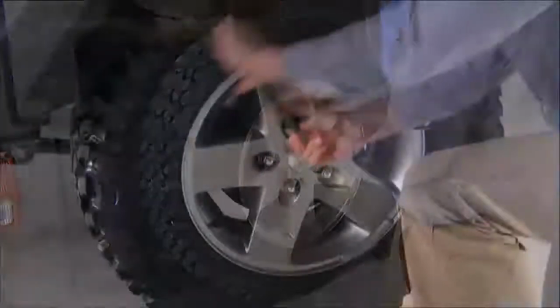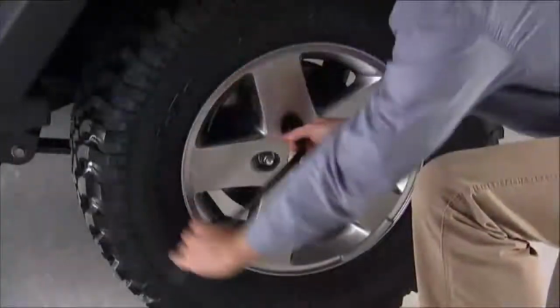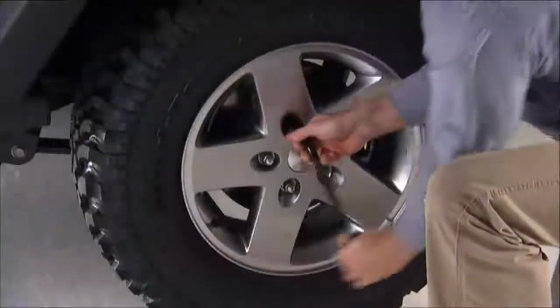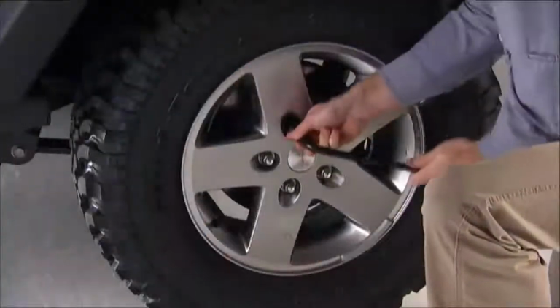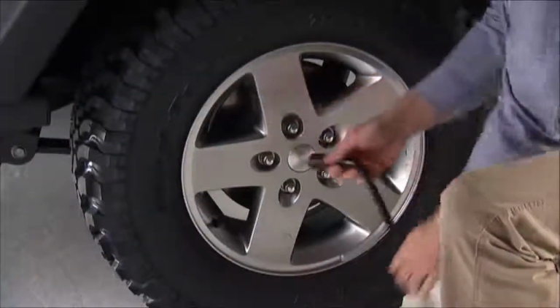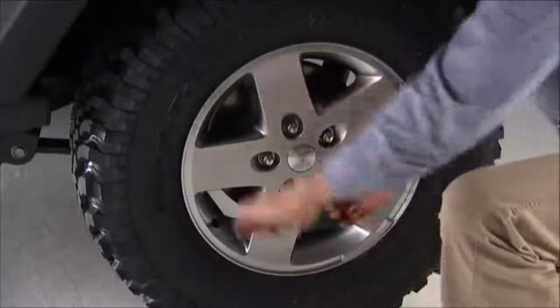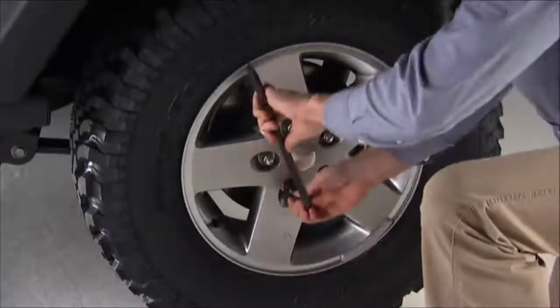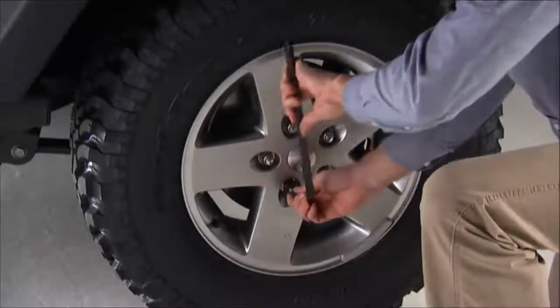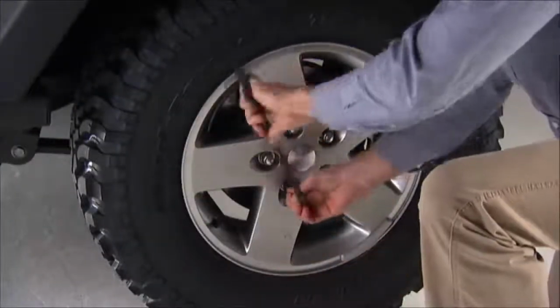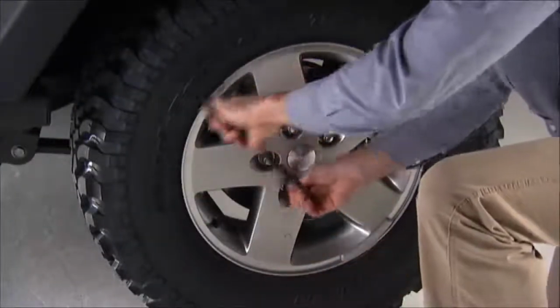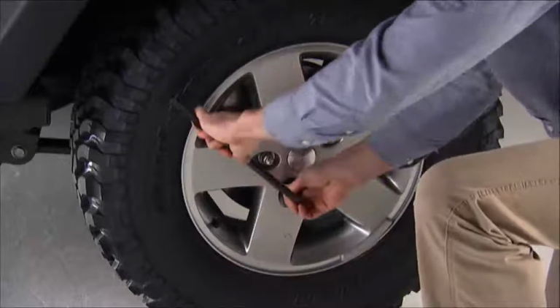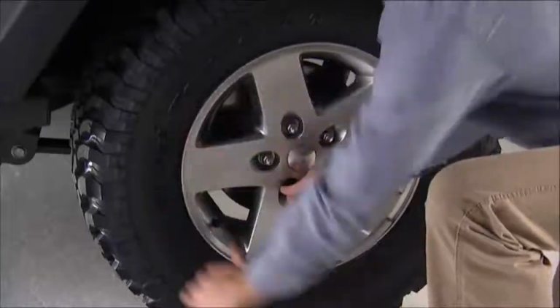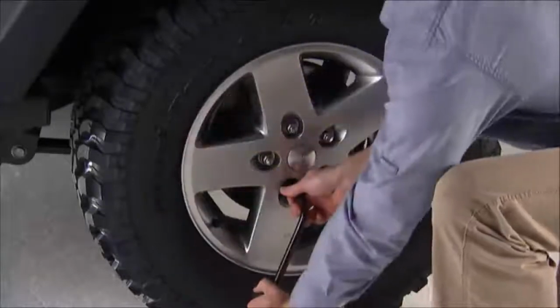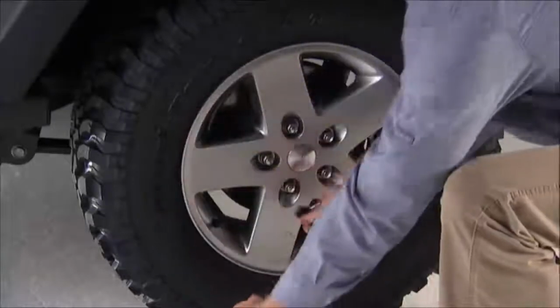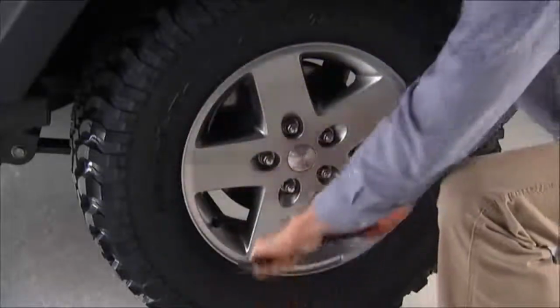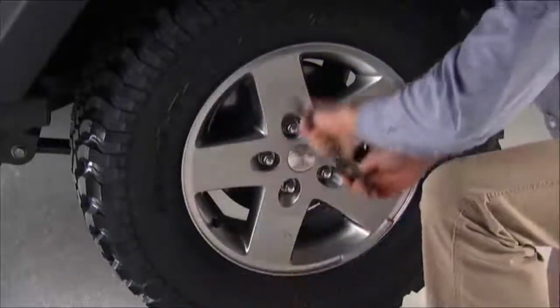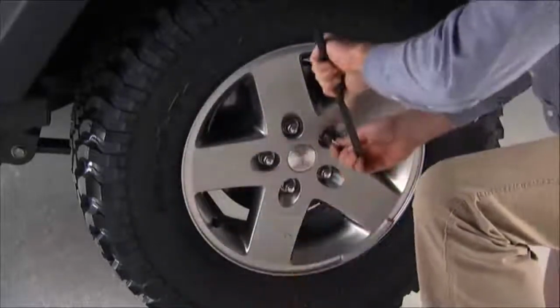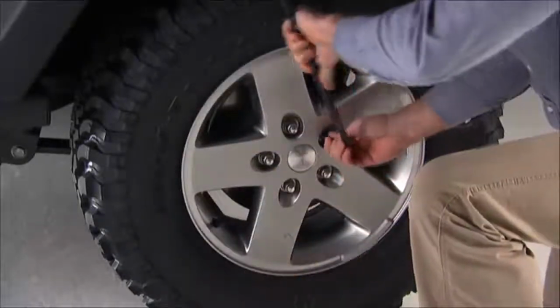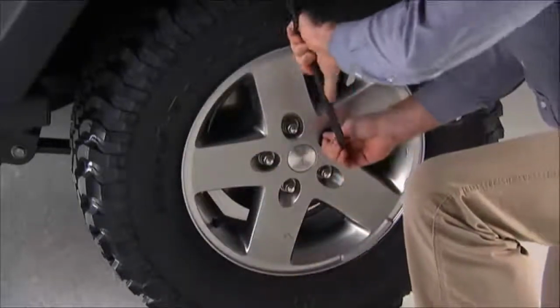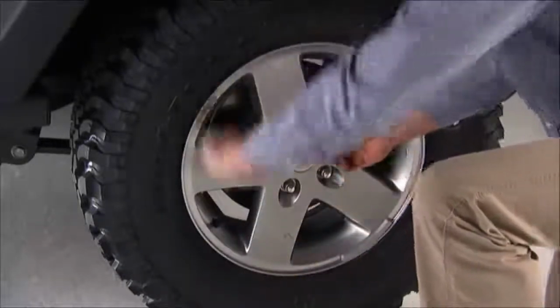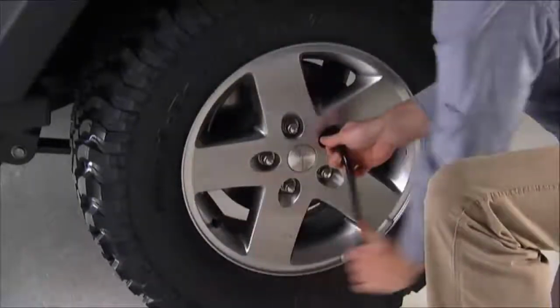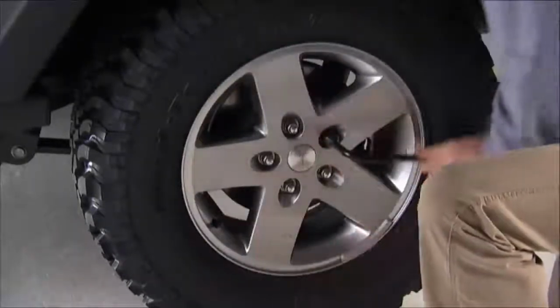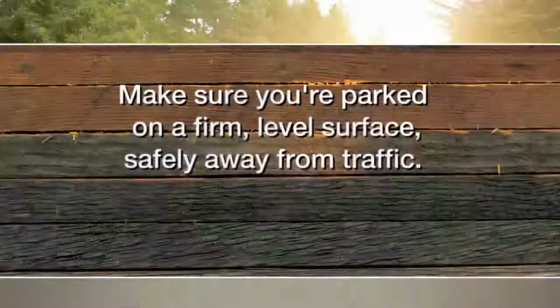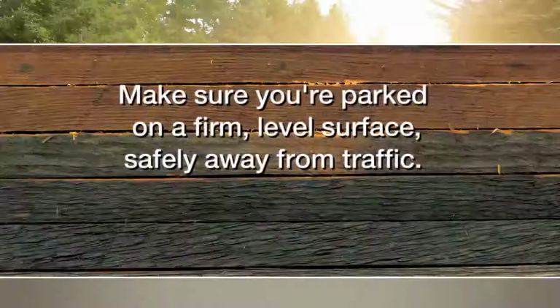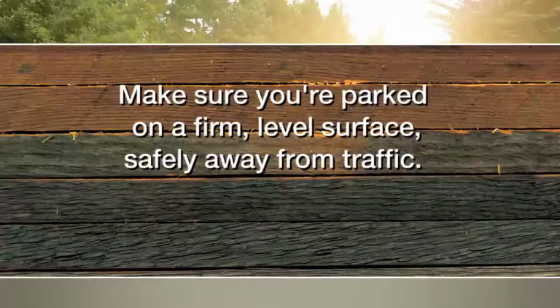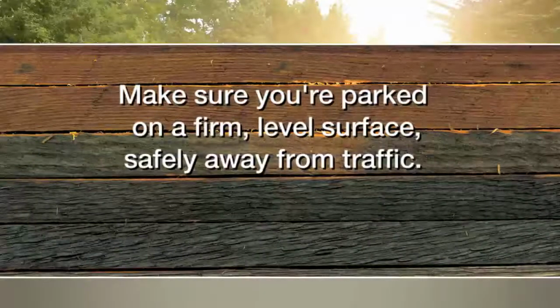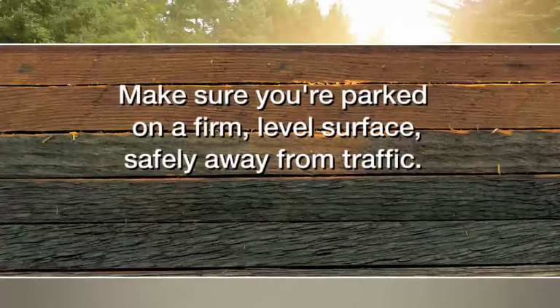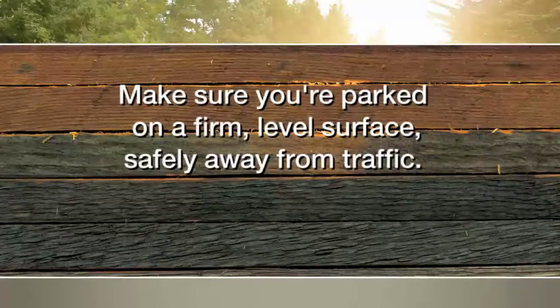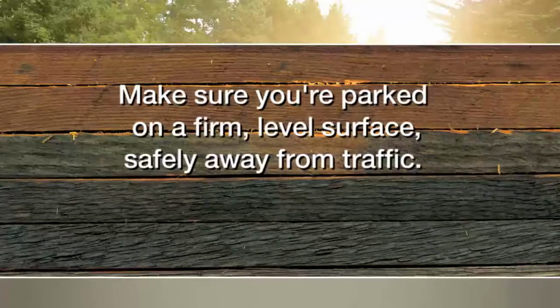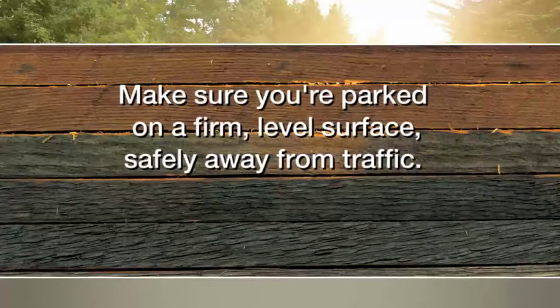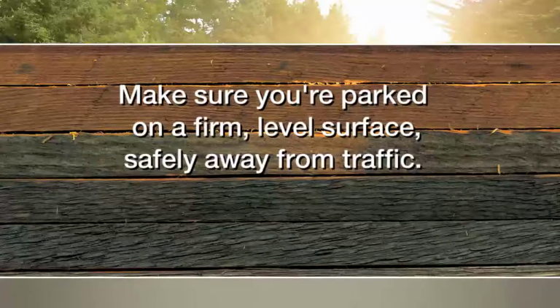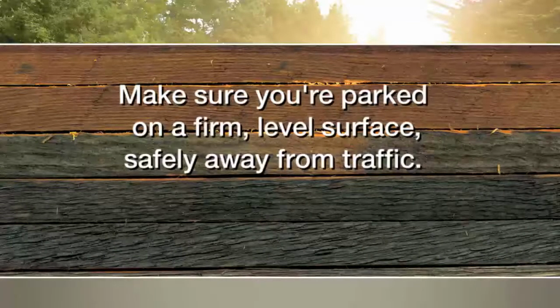Now, you can loosen, but do not remove the wheel lug nuts by turning them to the left one turn while the wheel is still on the ground. Make sure you're parked on a firm, level surface safely away from traffic.